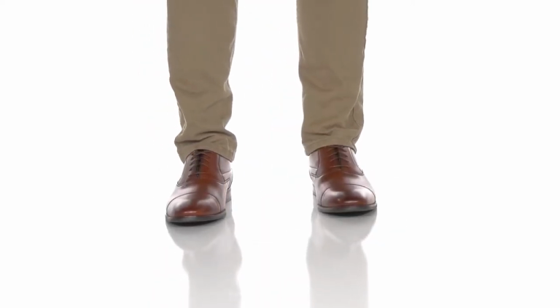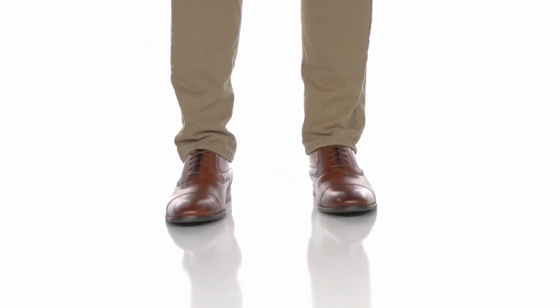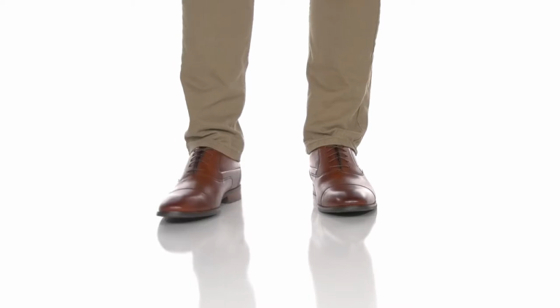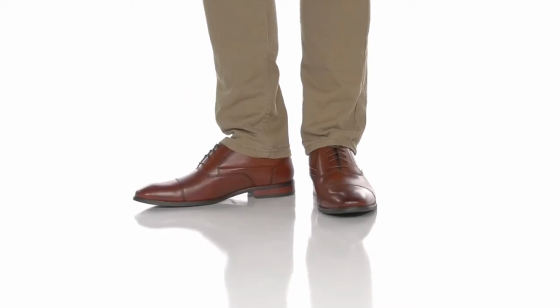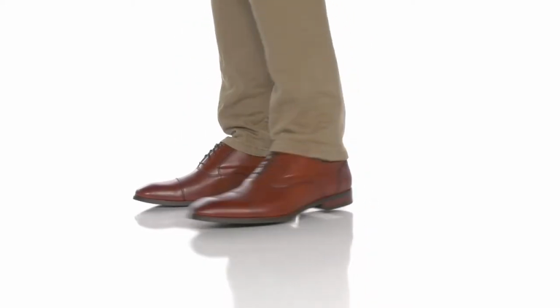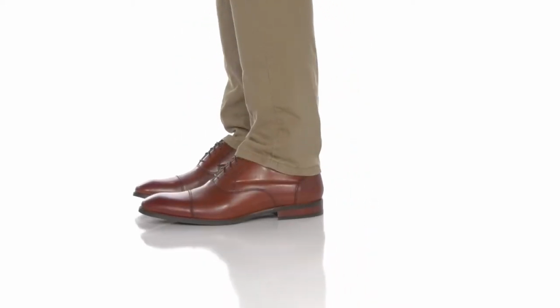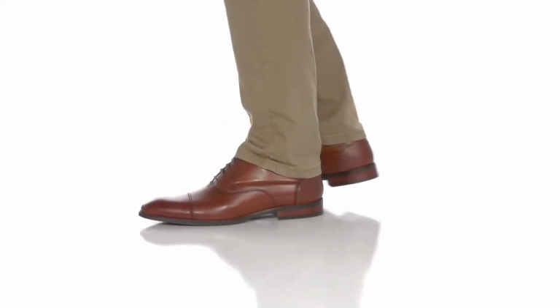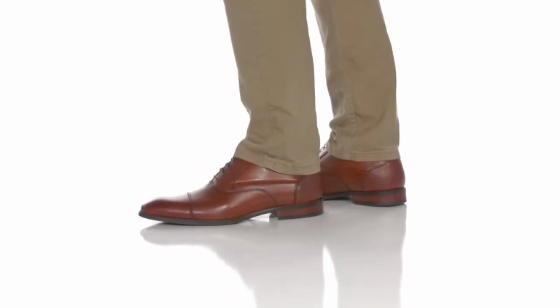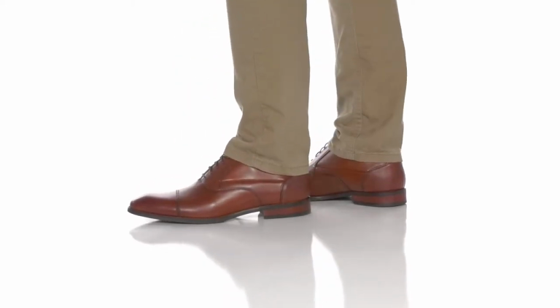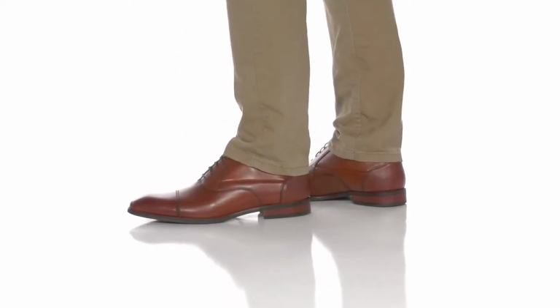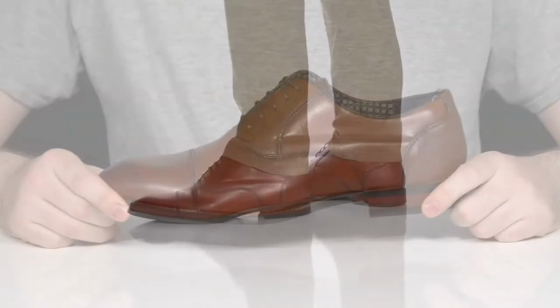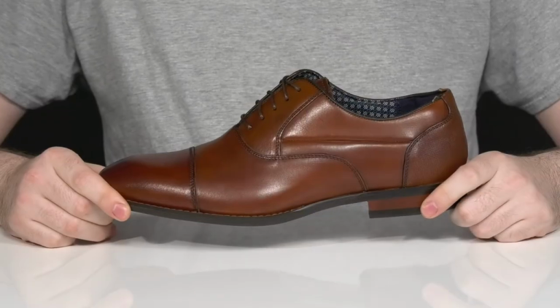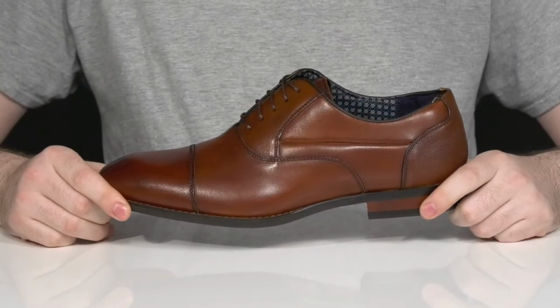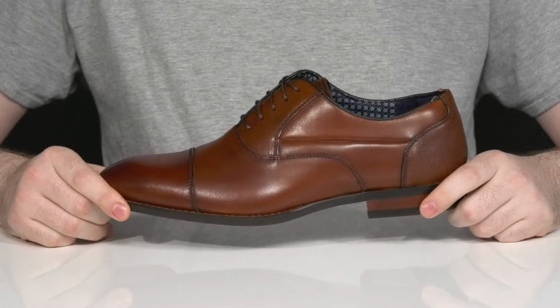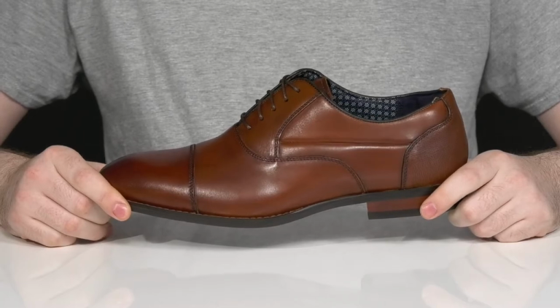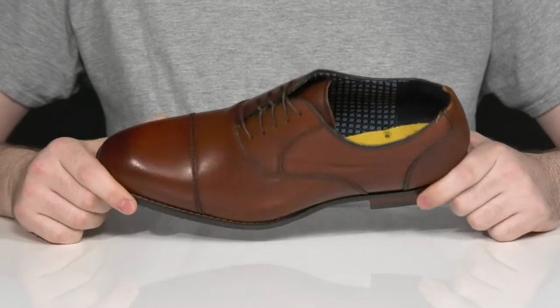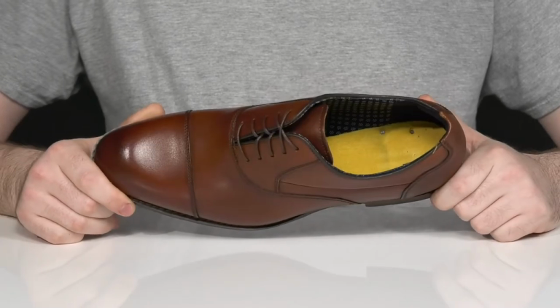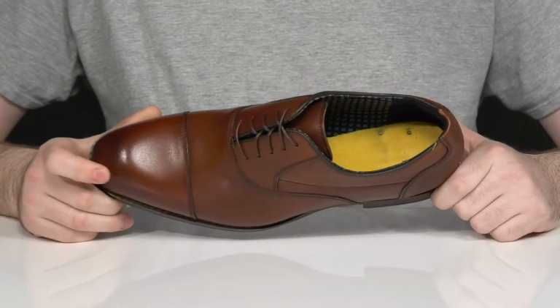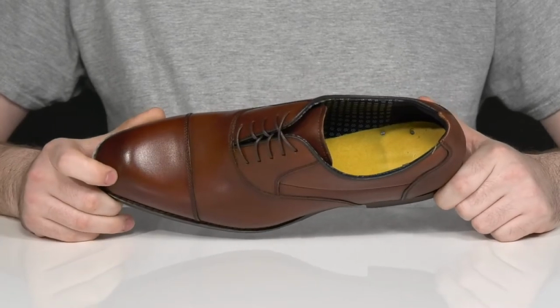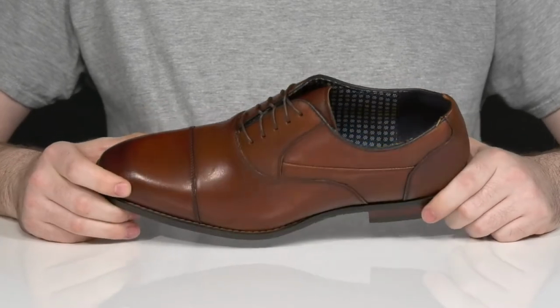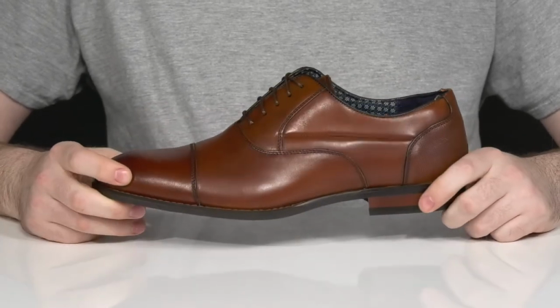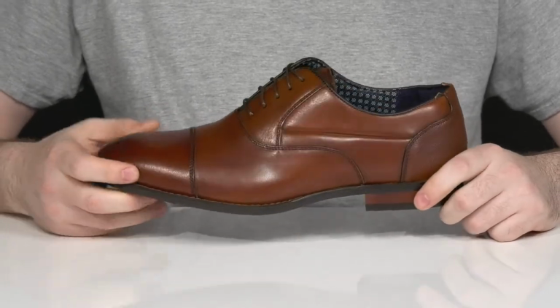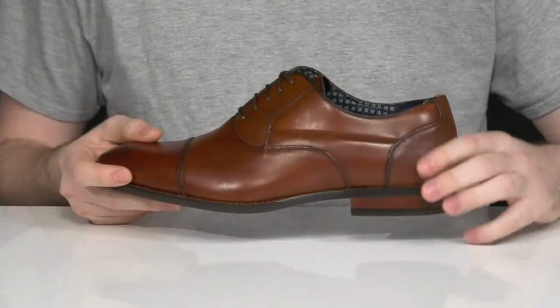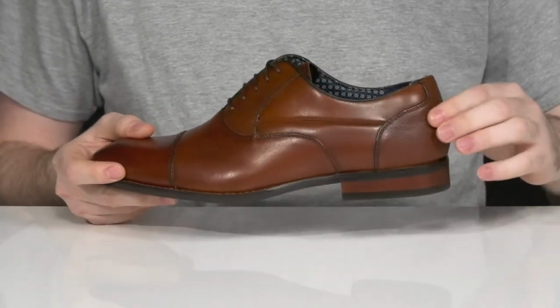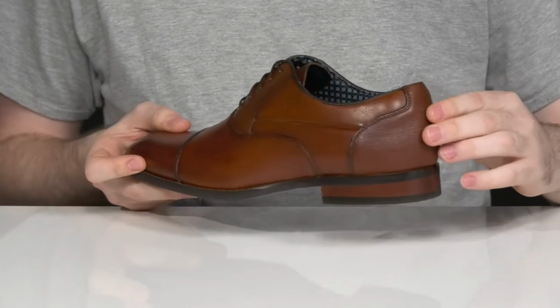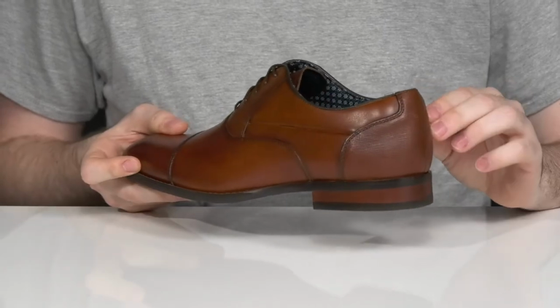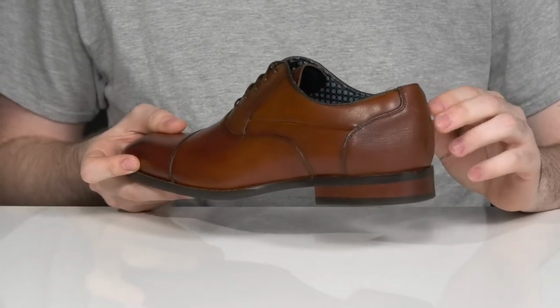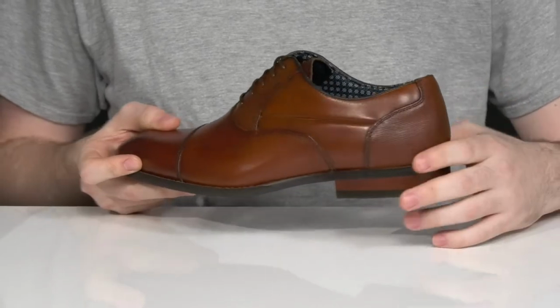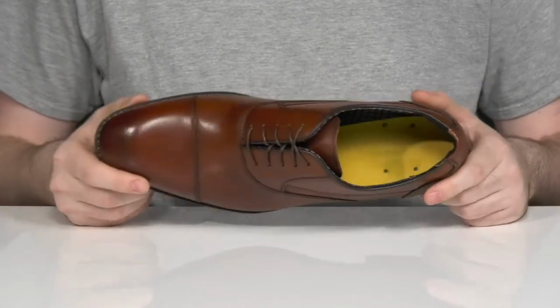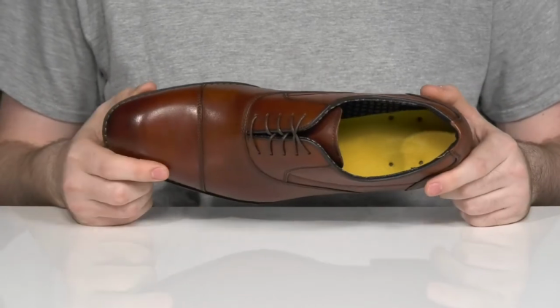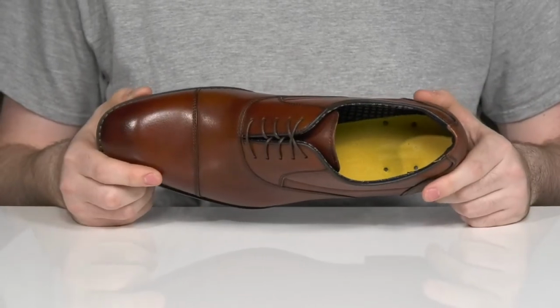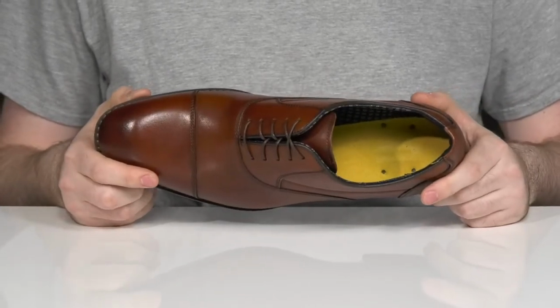Stay comfortable and stylish when you're heading out in this silhouette from Stacey Adams. This dress shoe Oxford style has an upper that's made with a richly burnished leather that shows off that sleek look, with a slightly textured heel on the back adding some style, along with the cap toe on the front.